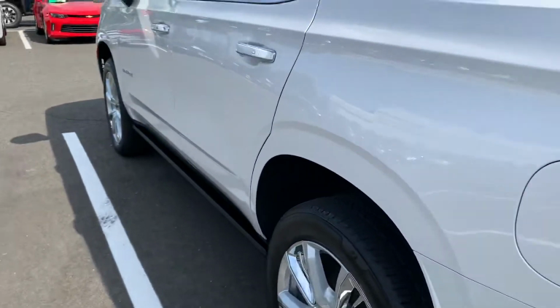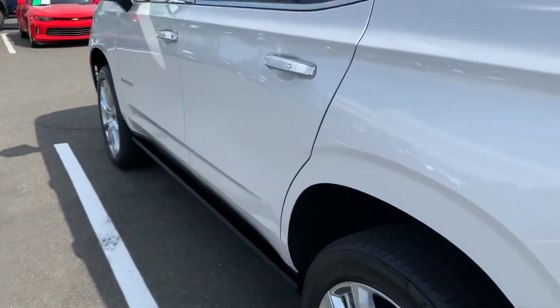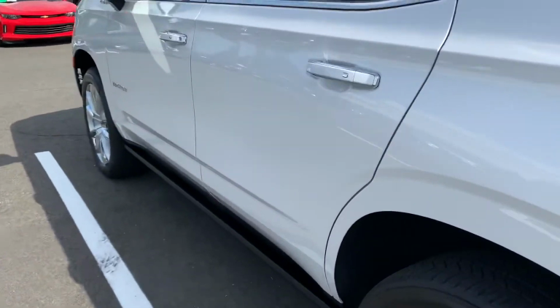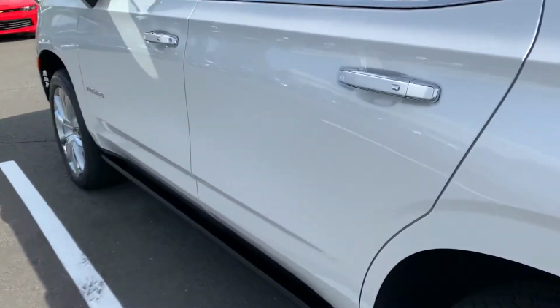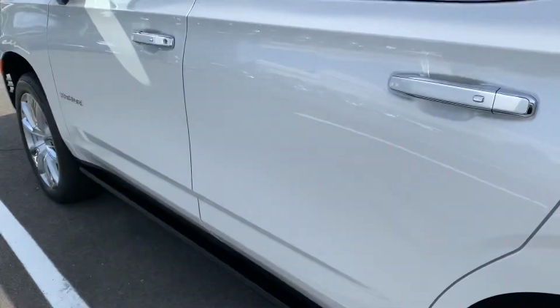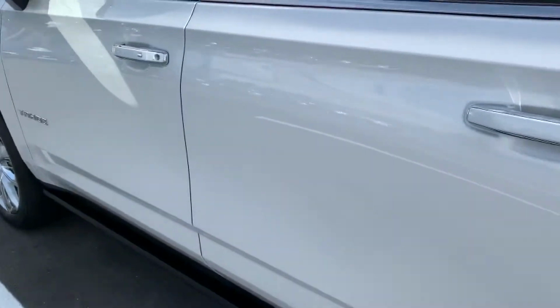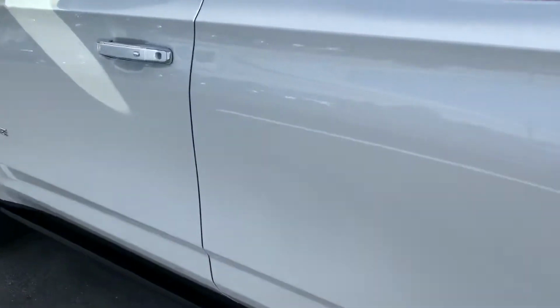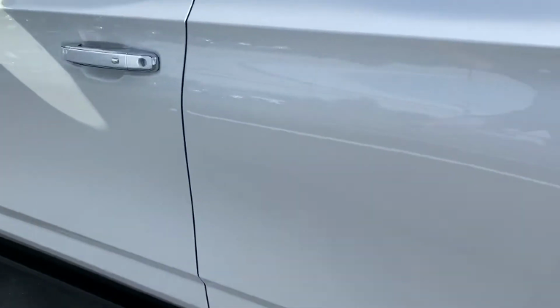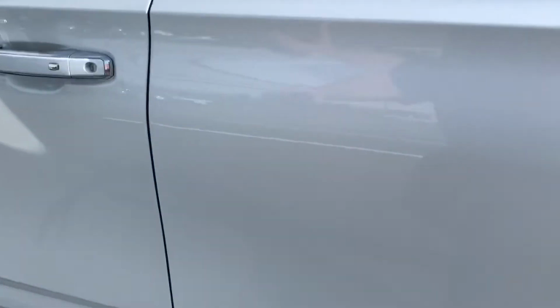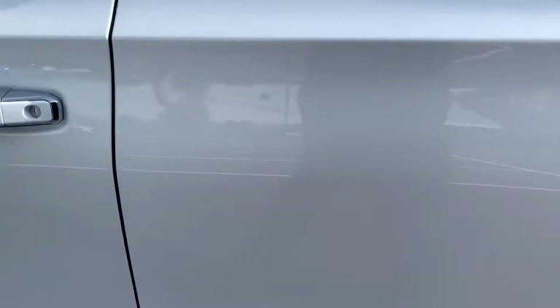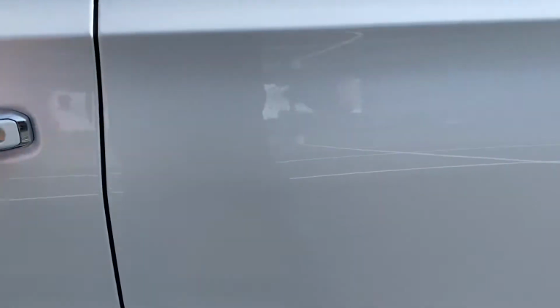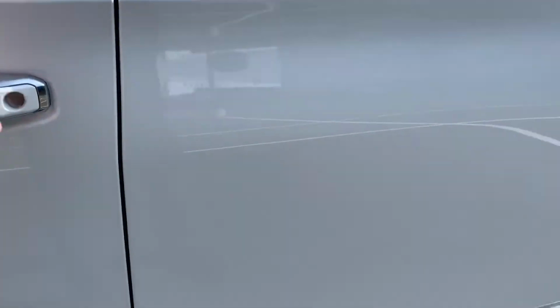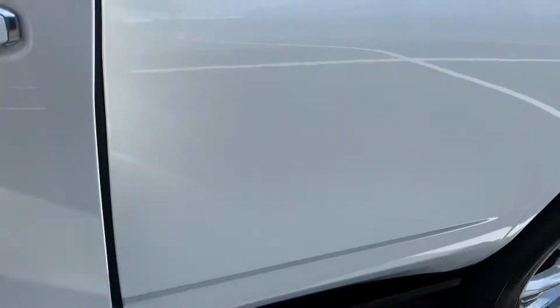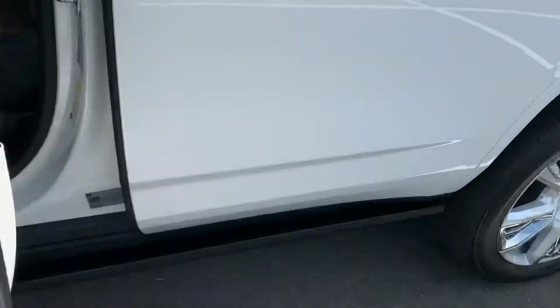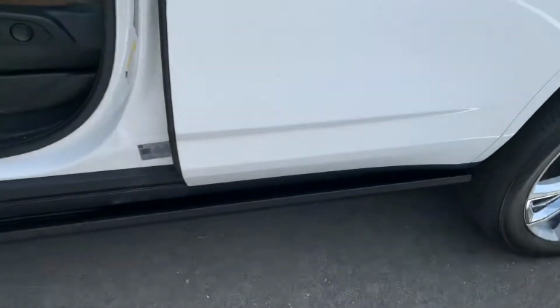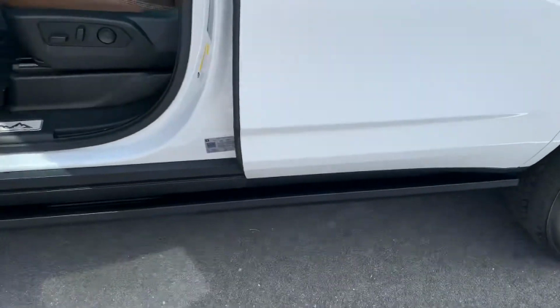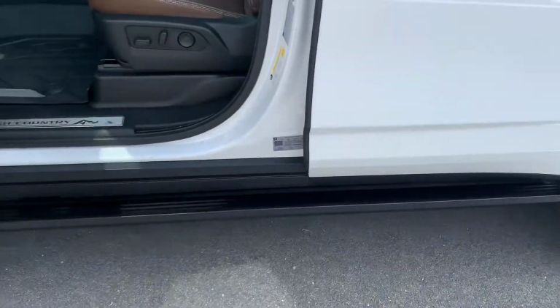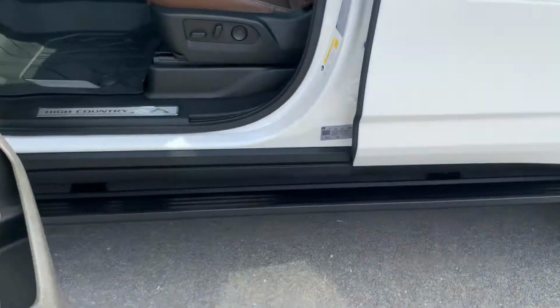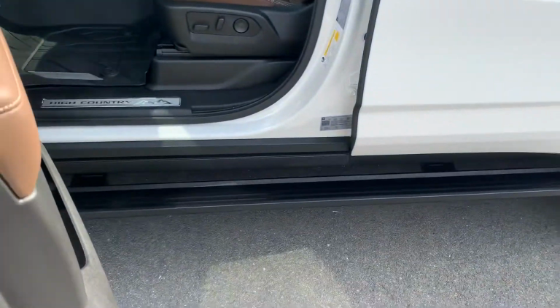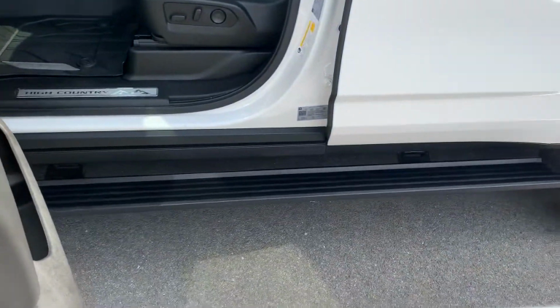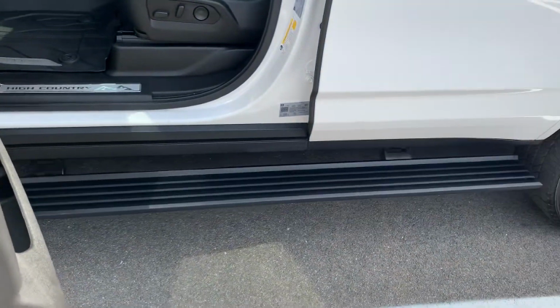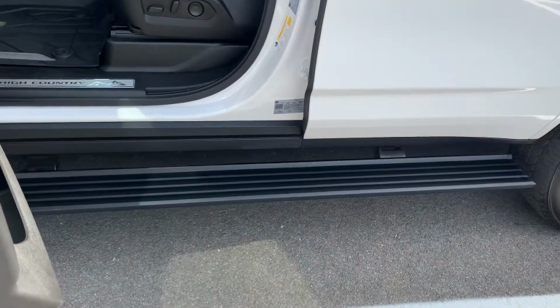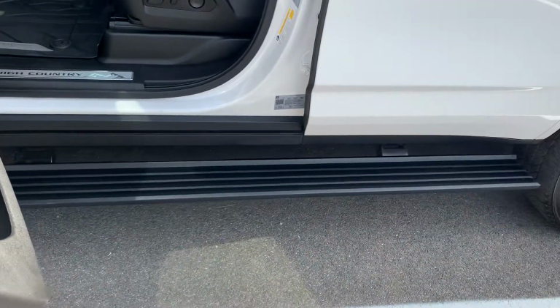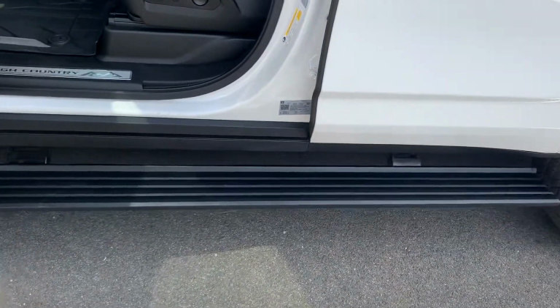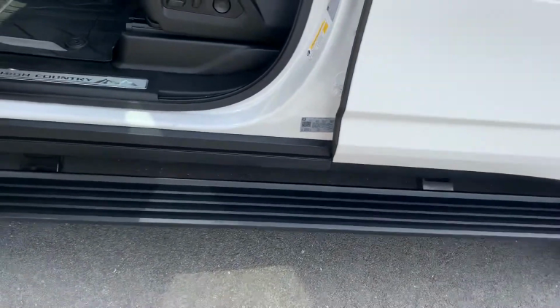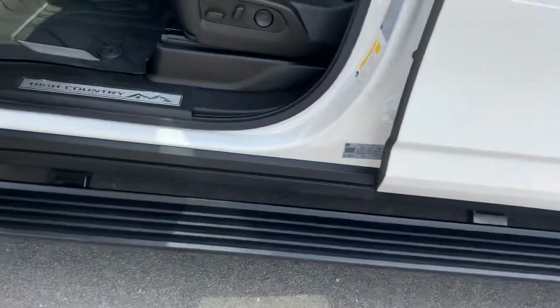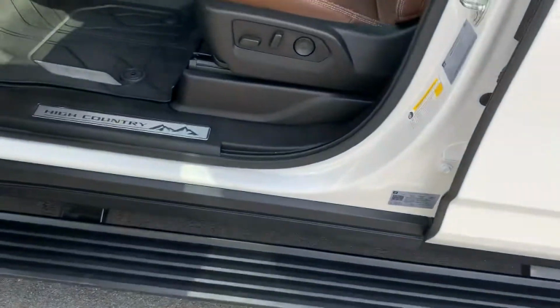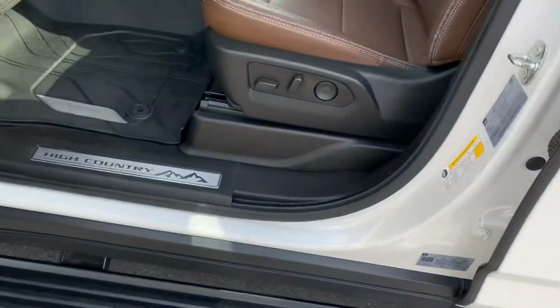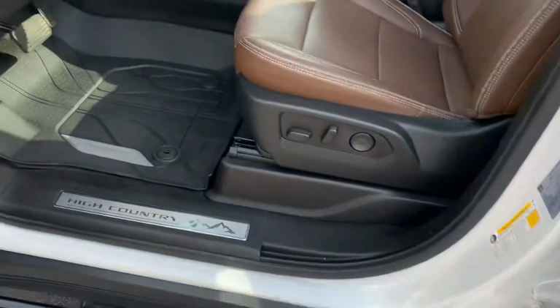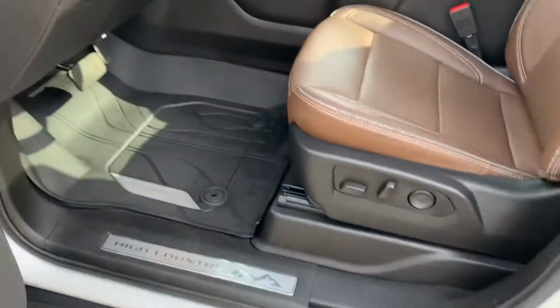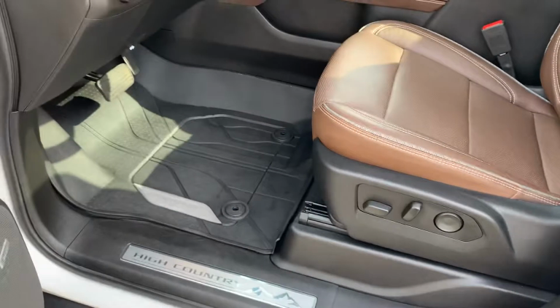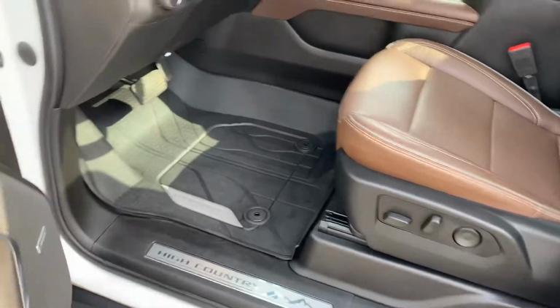Power retractable running boards — so when you open the door up, the running boards come out, very usable, nice wide step to get in and out.